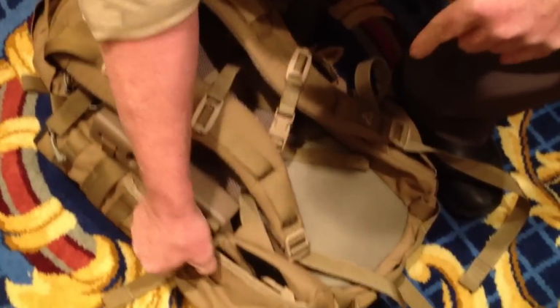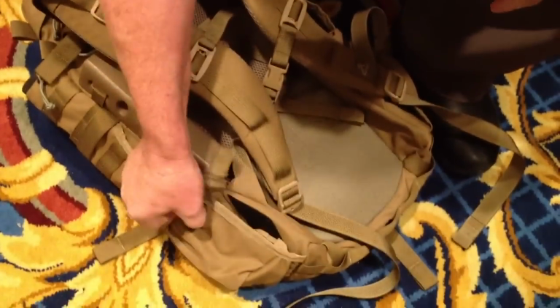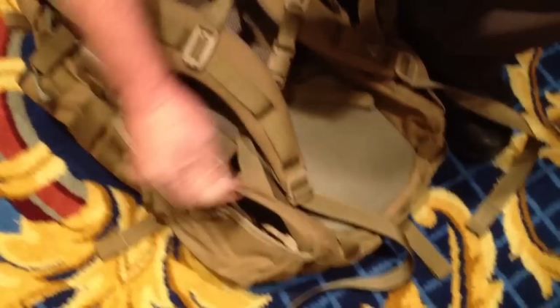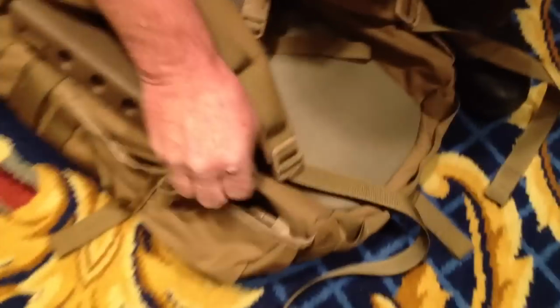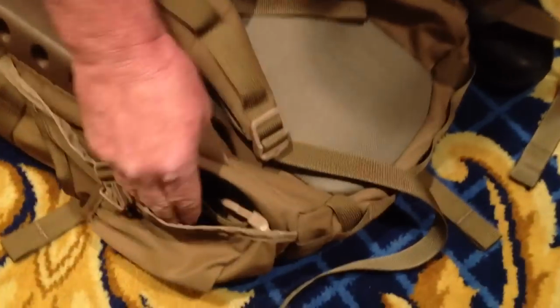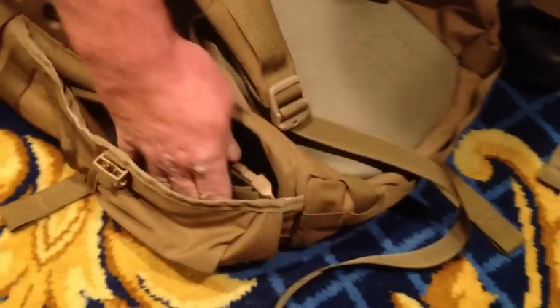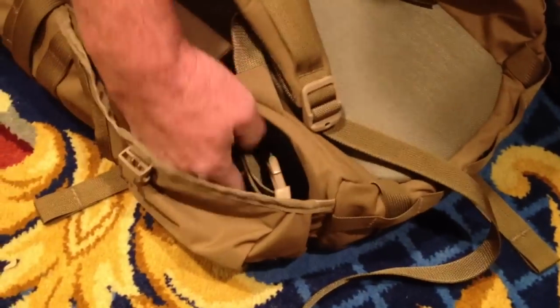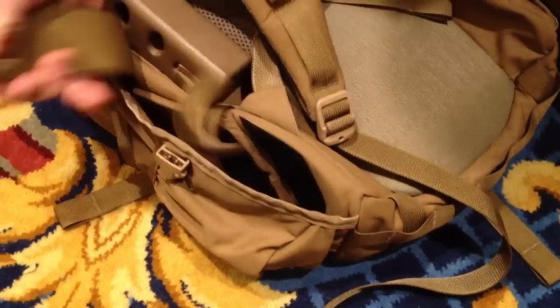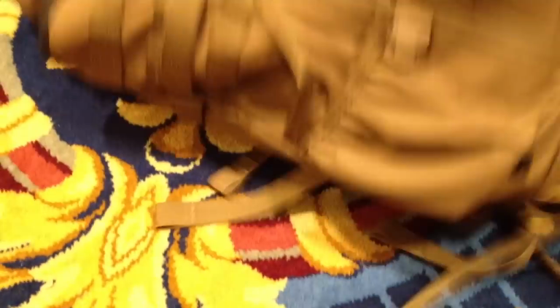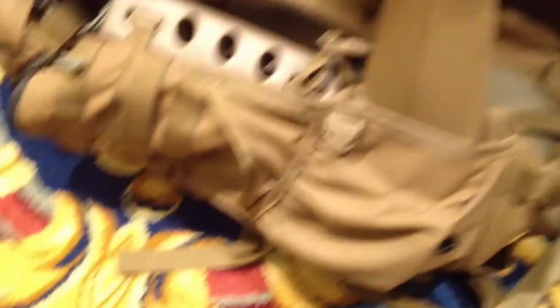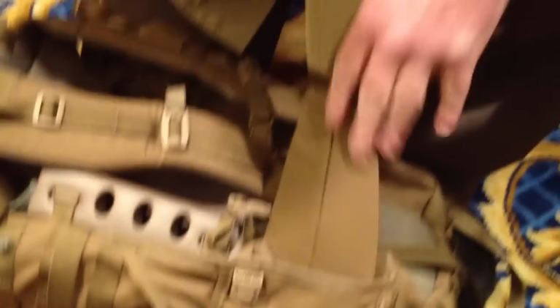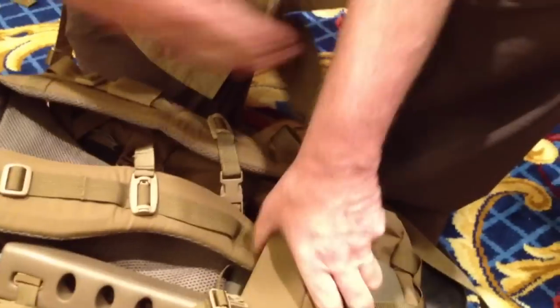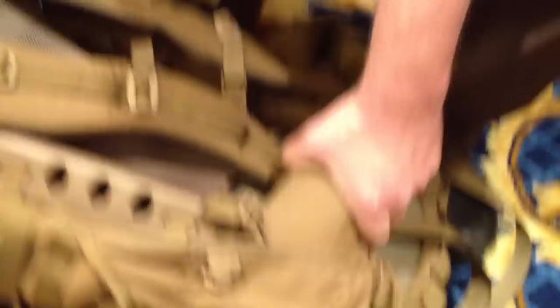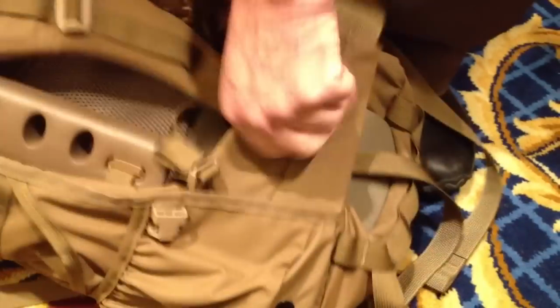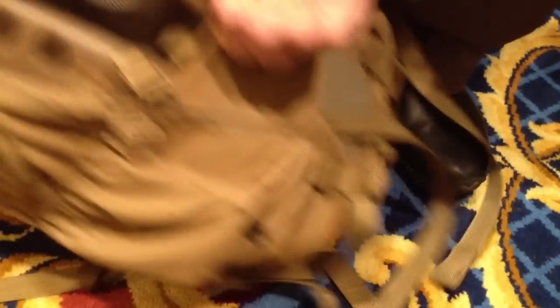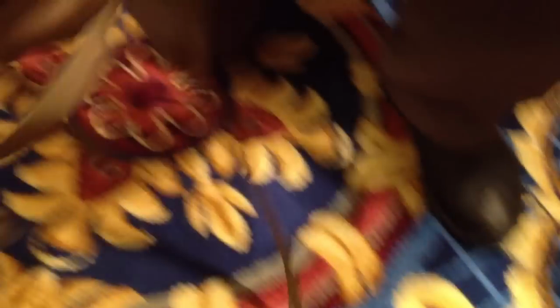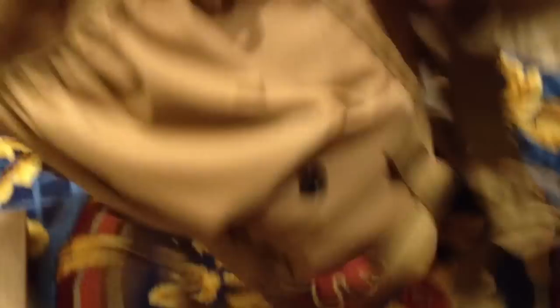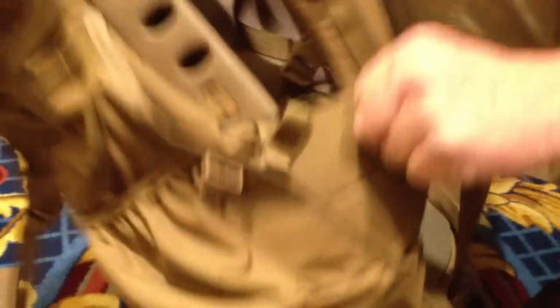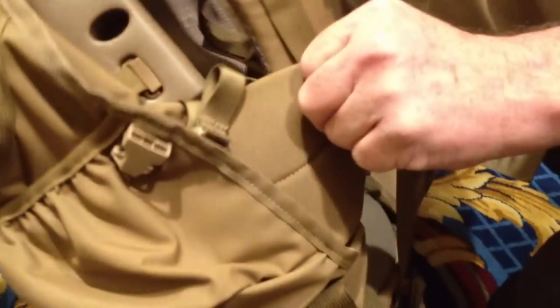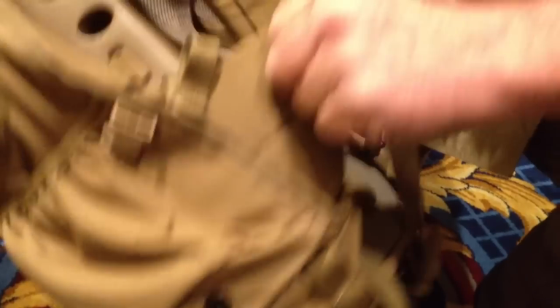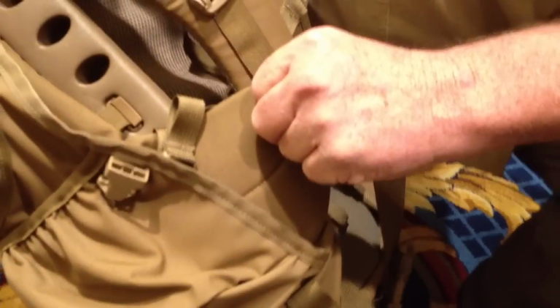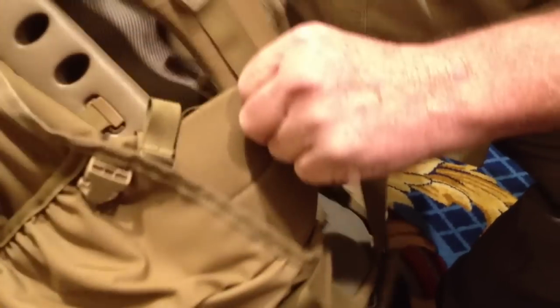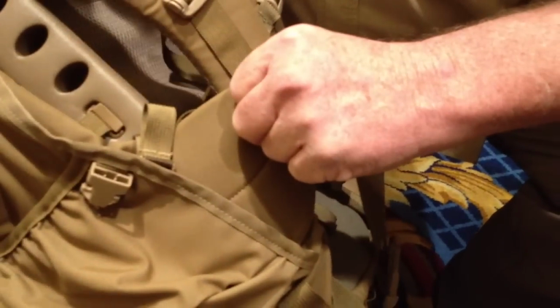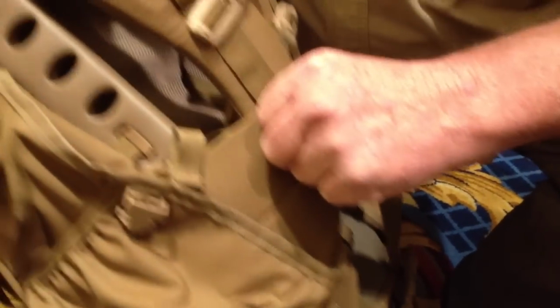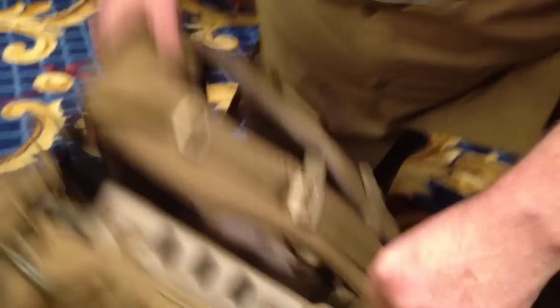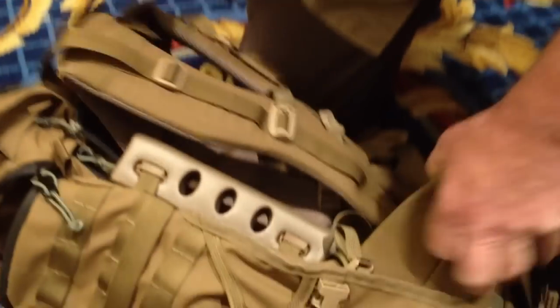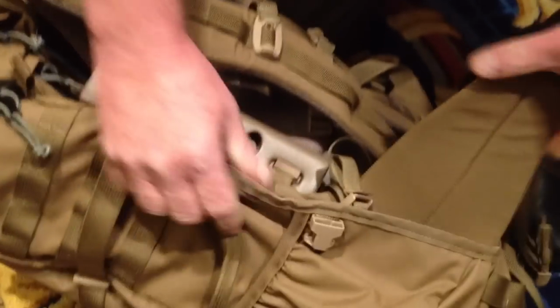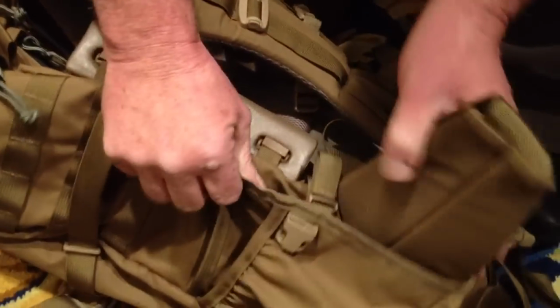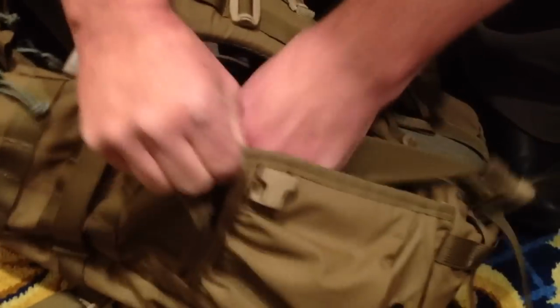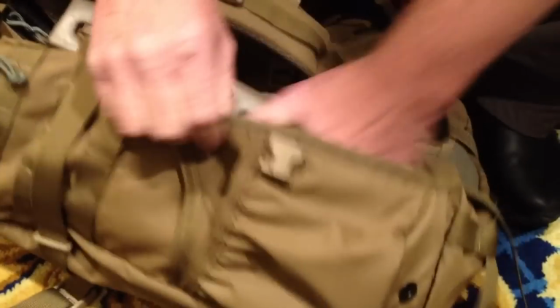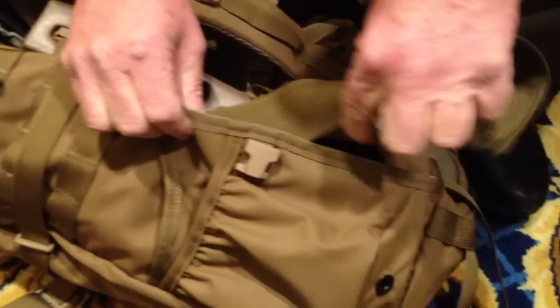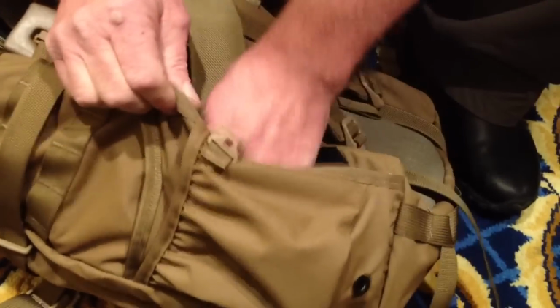We also have a hip belt system that you can just pop out — an active hip belt that will actually bear load, not just a strap. For those who don't want a hip belt, it just folds away.